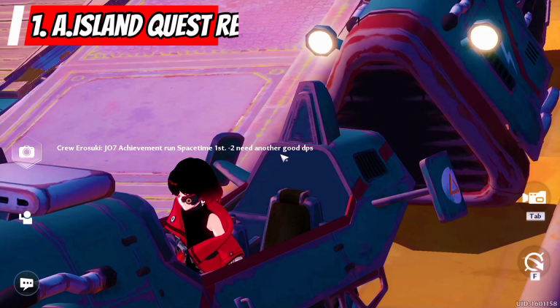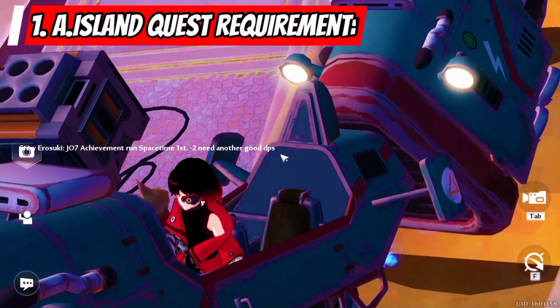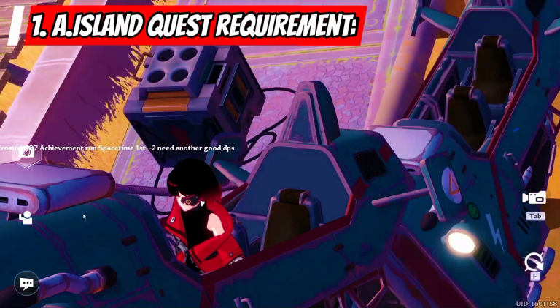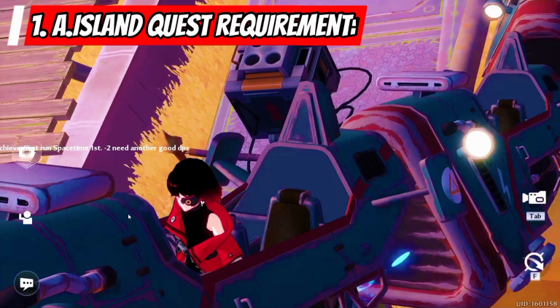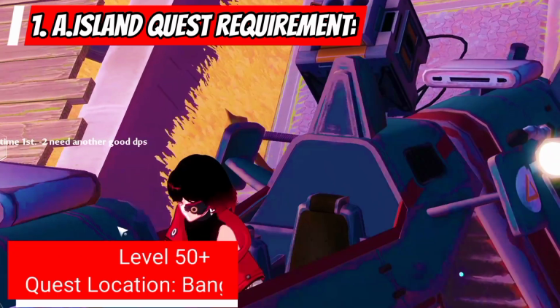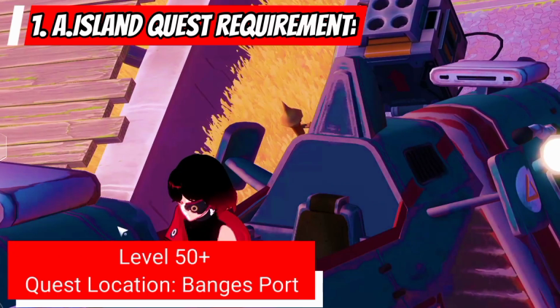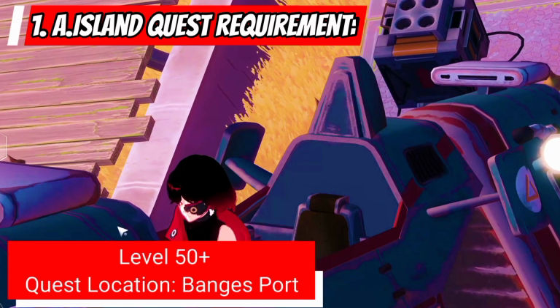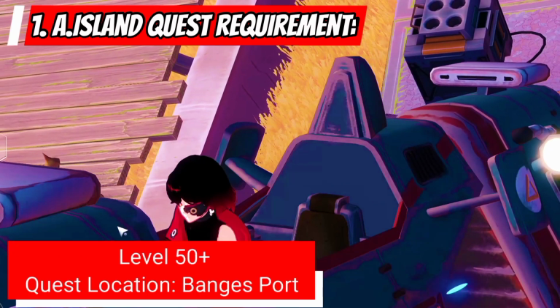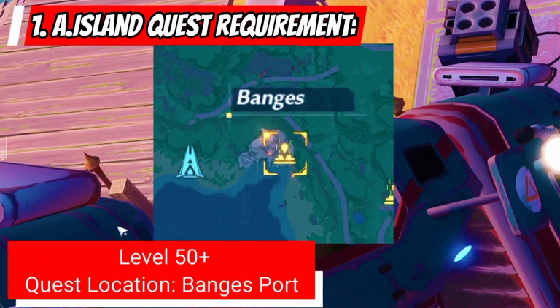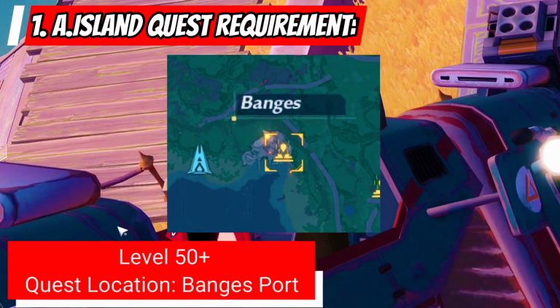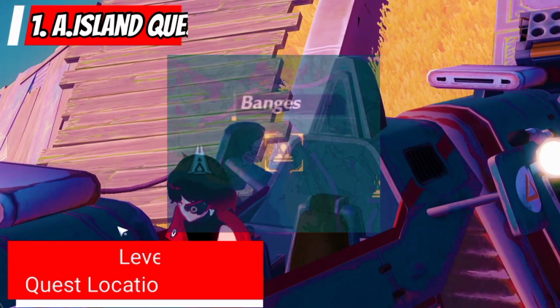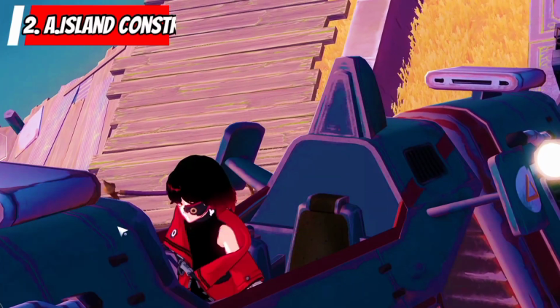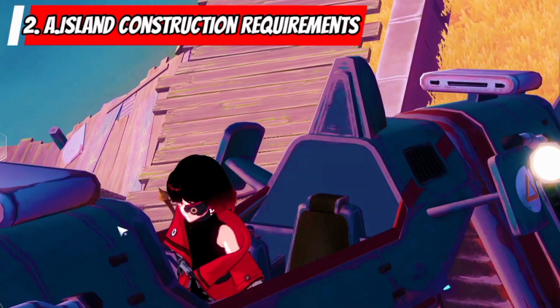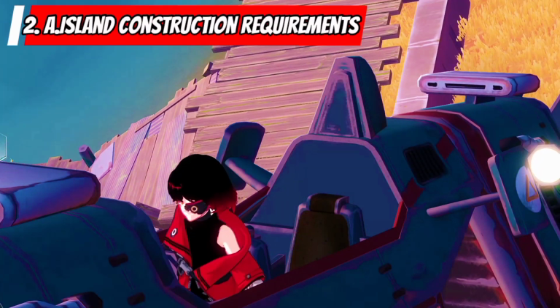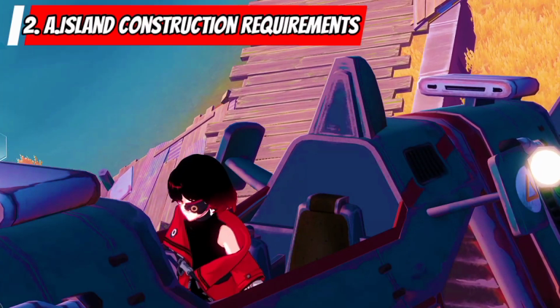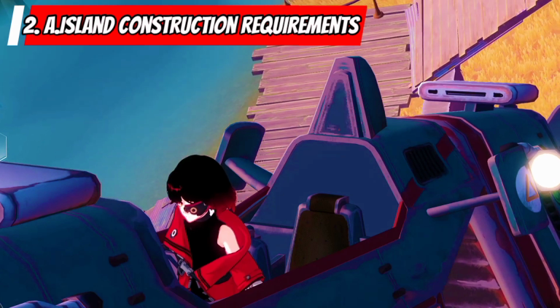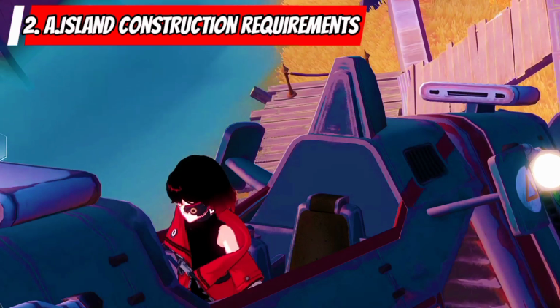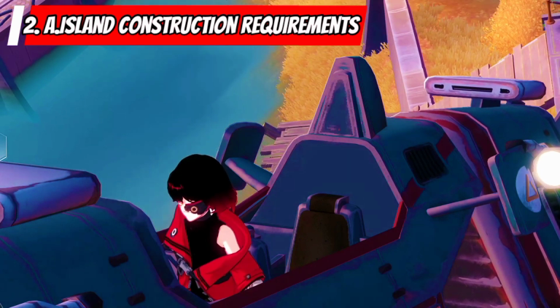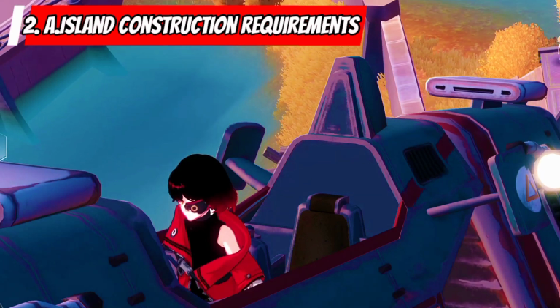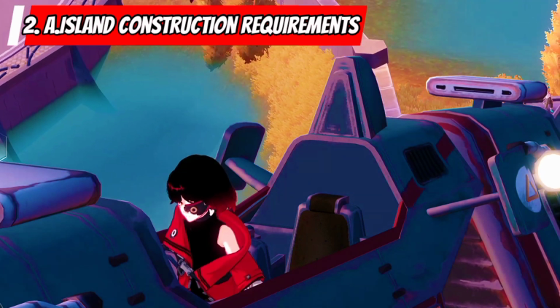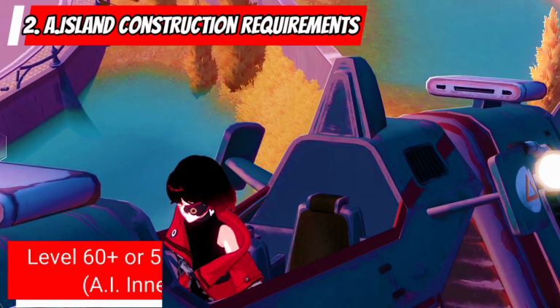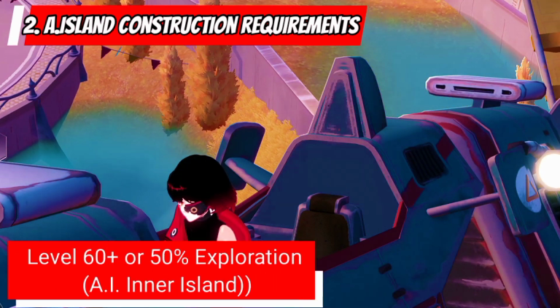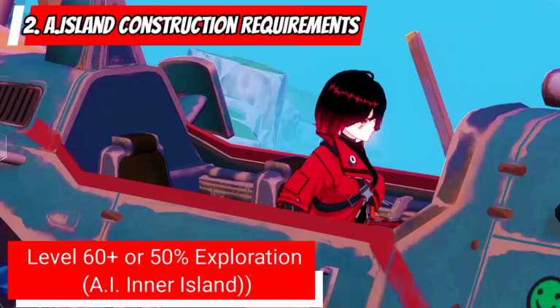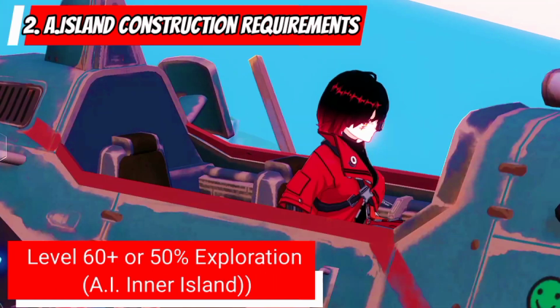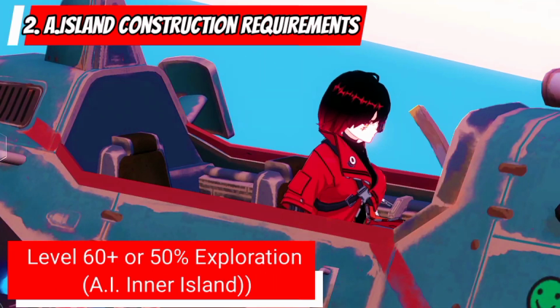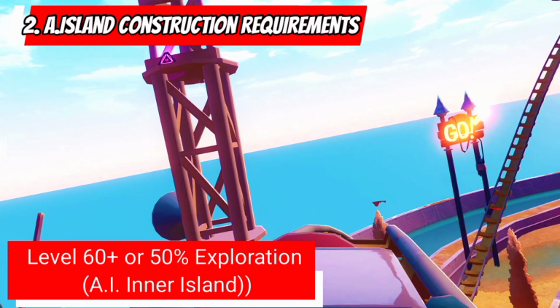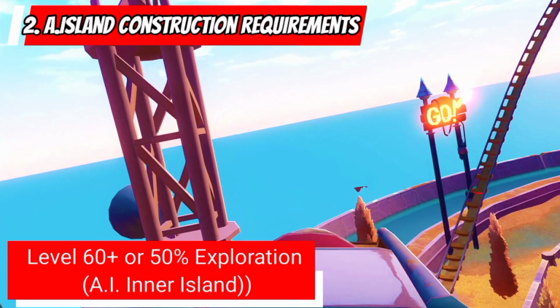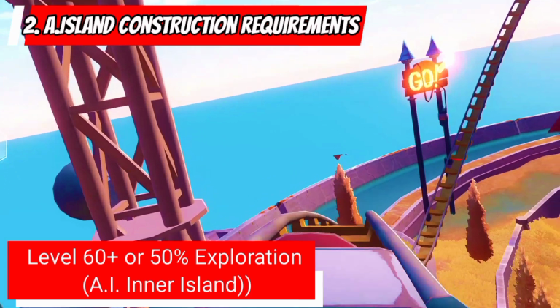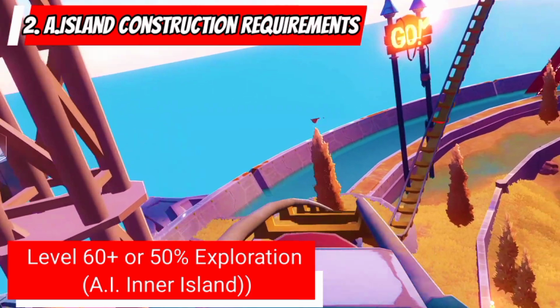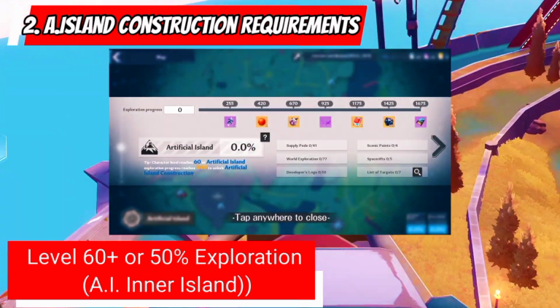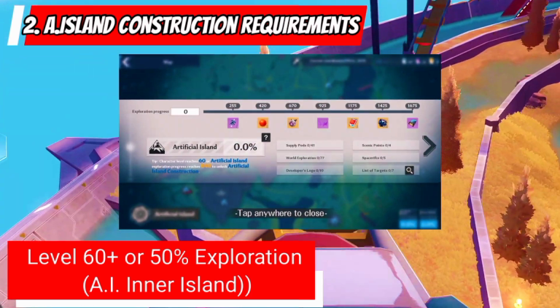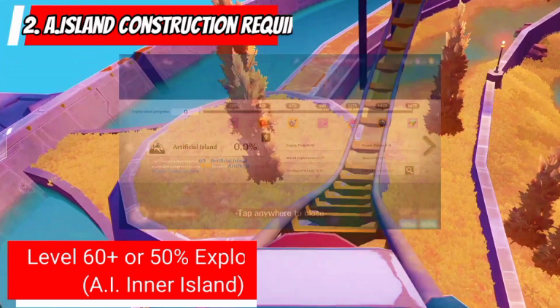First, you need to be at least level 50 and accept a quest at Banjas Port. Second, to be able to build on Artificial Island, you need to be level 60 or at least have 50% completion rate on Artificial Island Inner Part only.